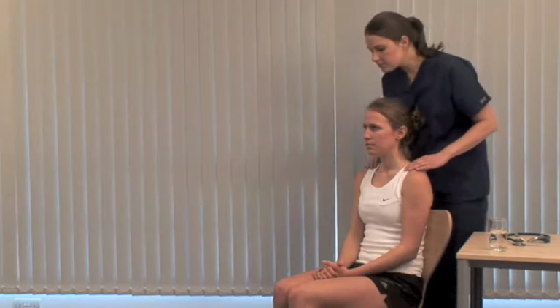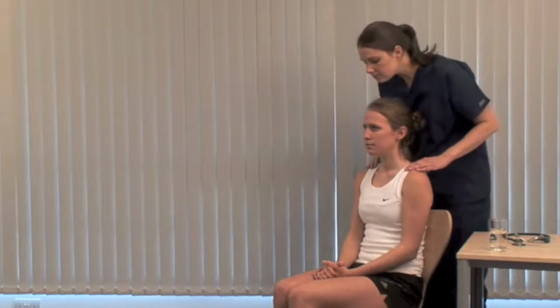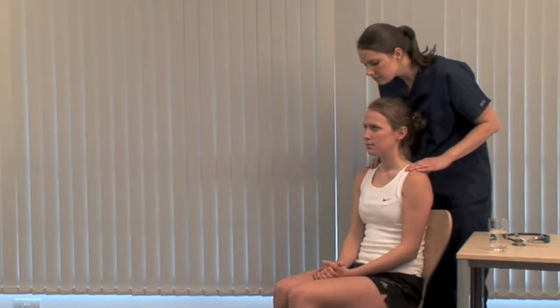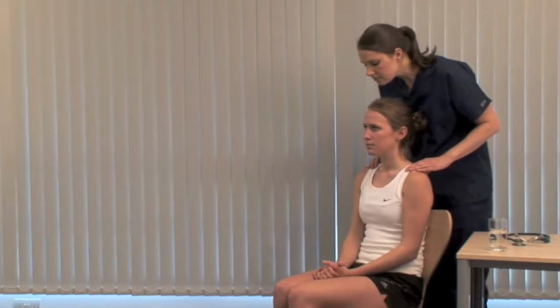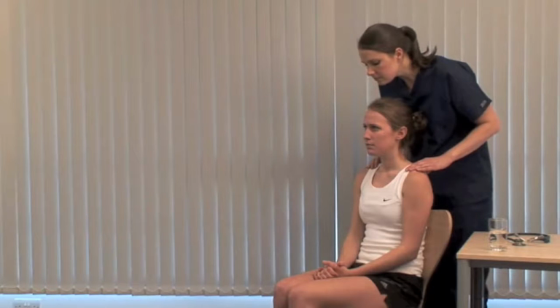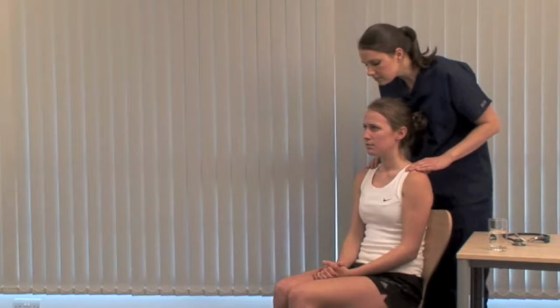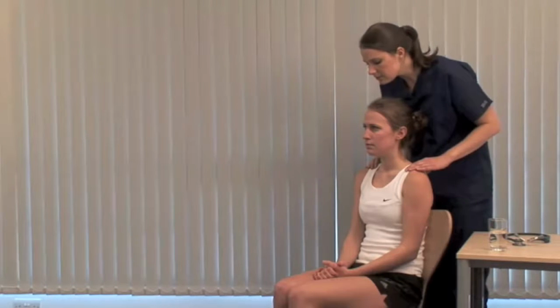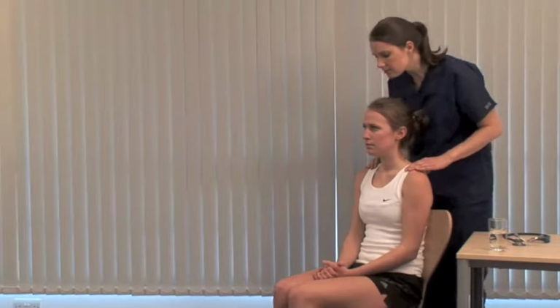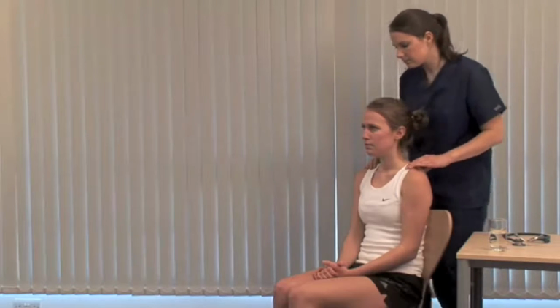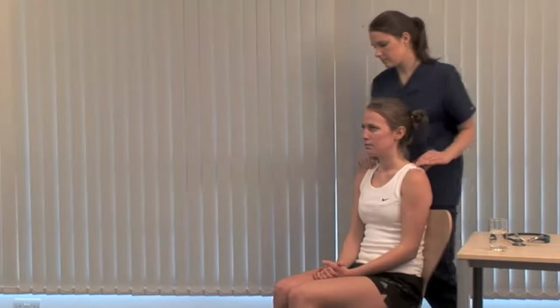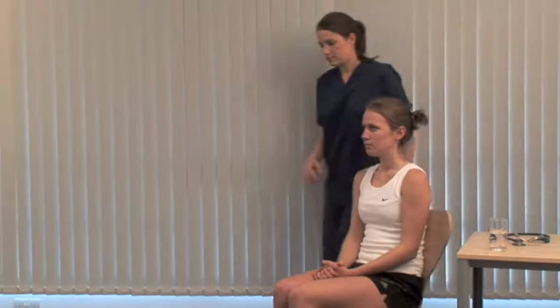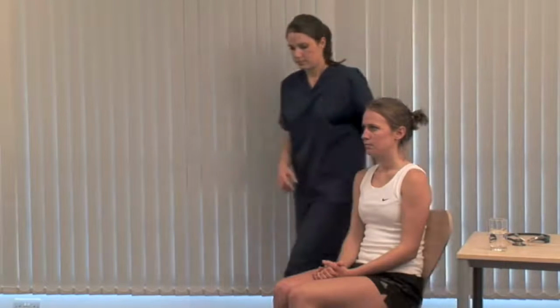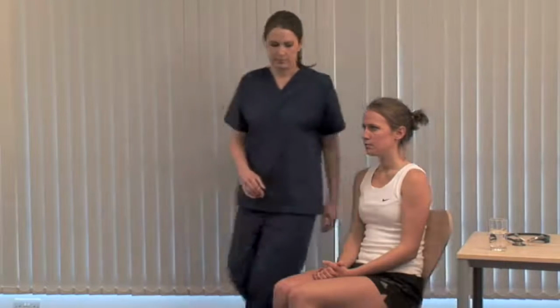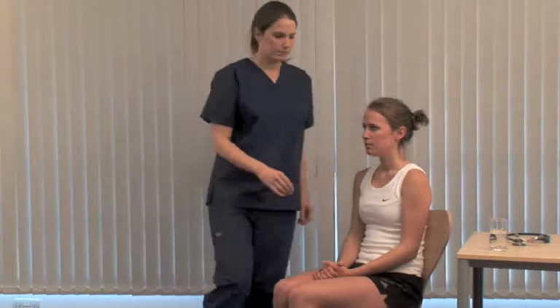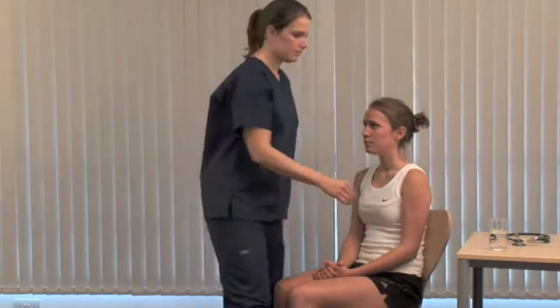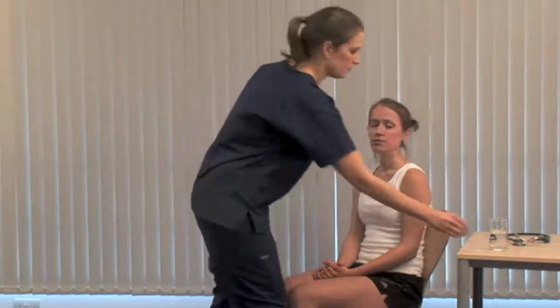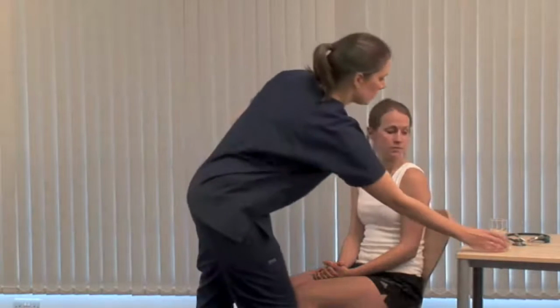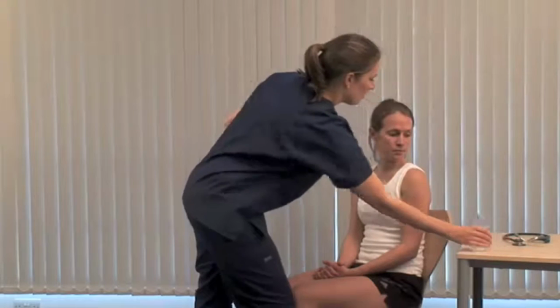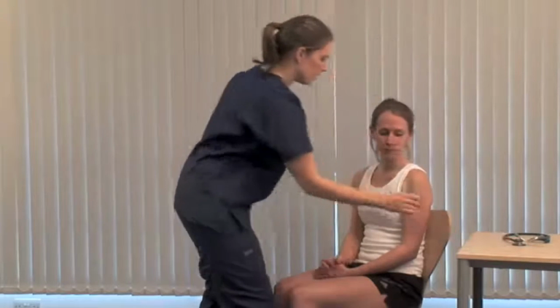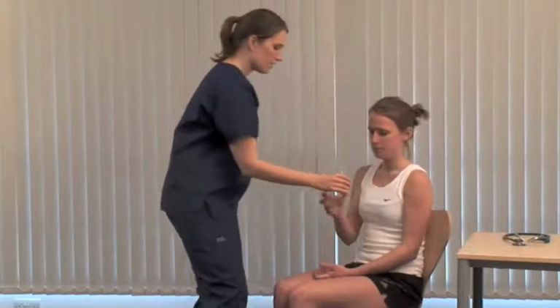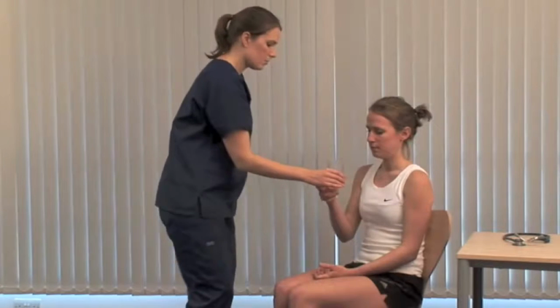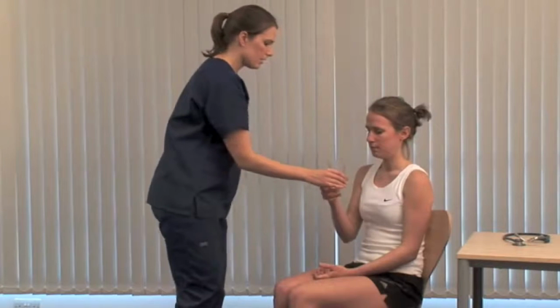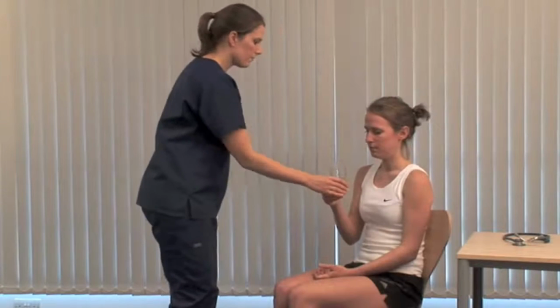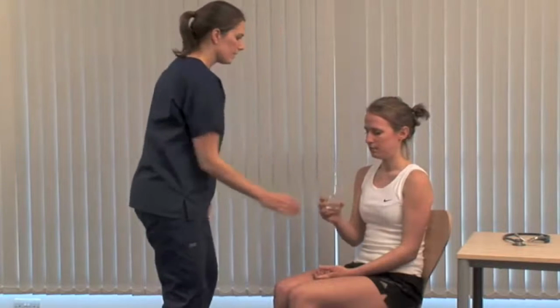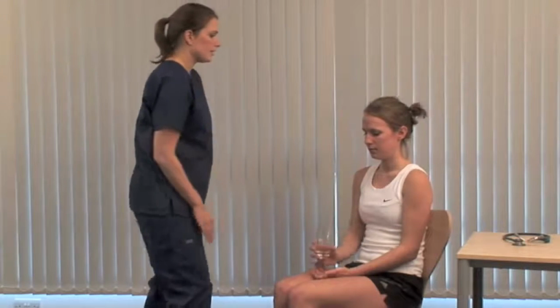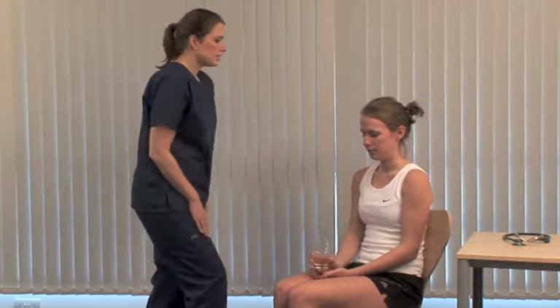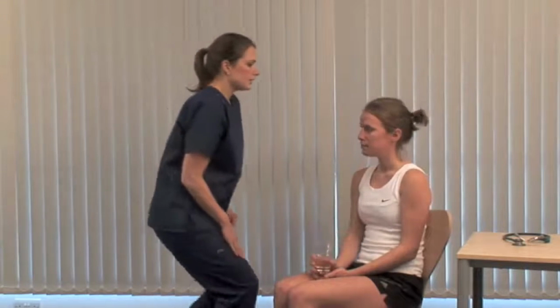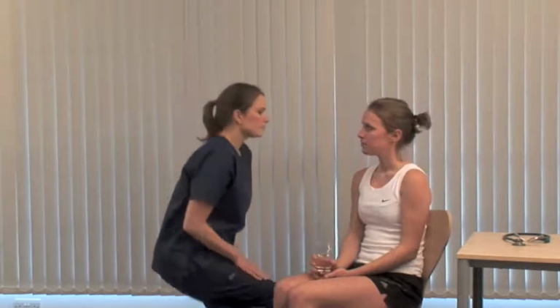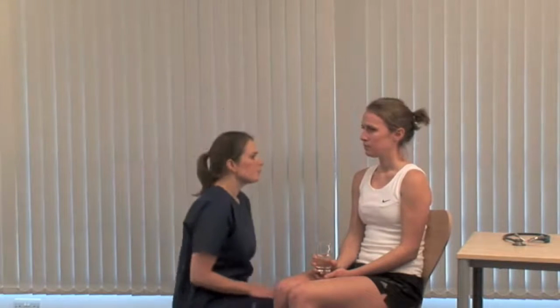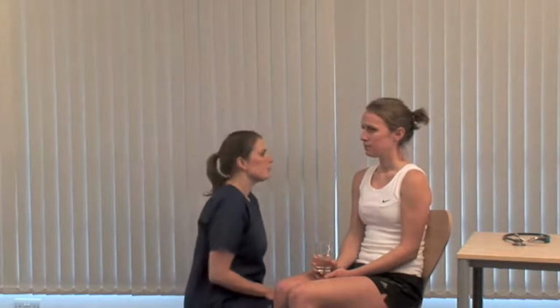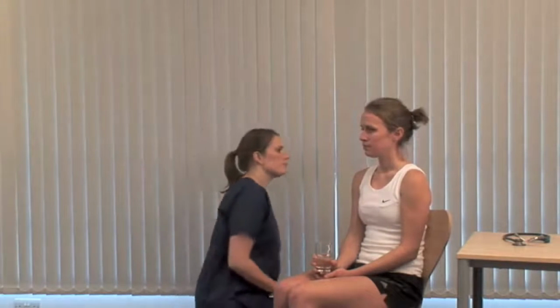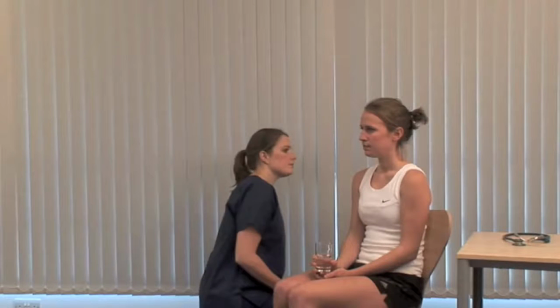Look for proptosis — this is best seen from above. The thyroid or a thyroid mass moves up on swallowing. Supply water for the patient to sip to demonstrate this.